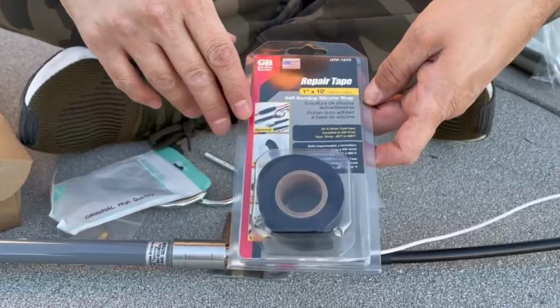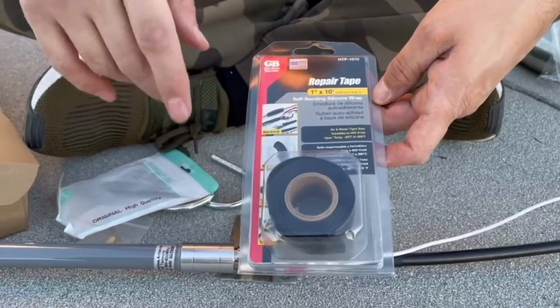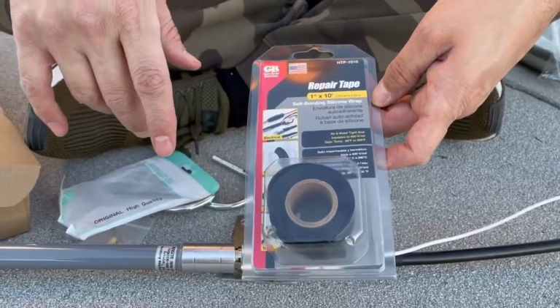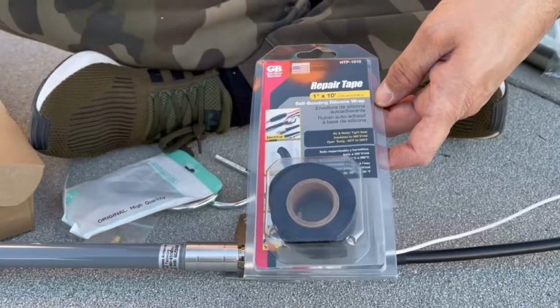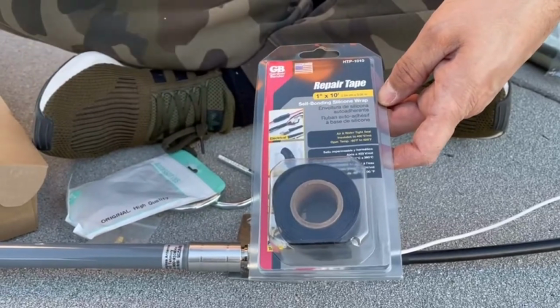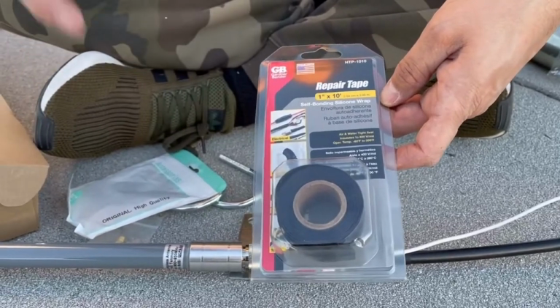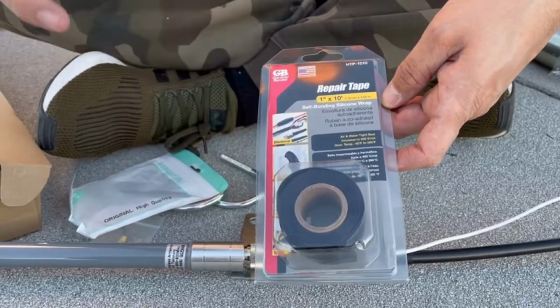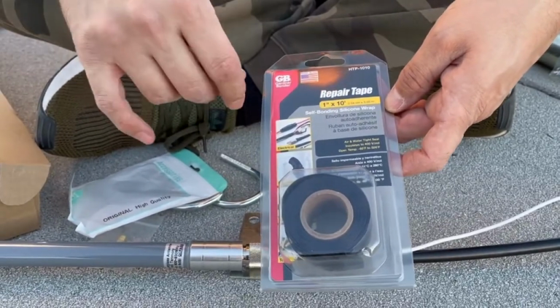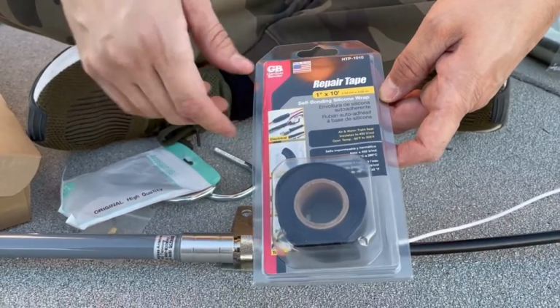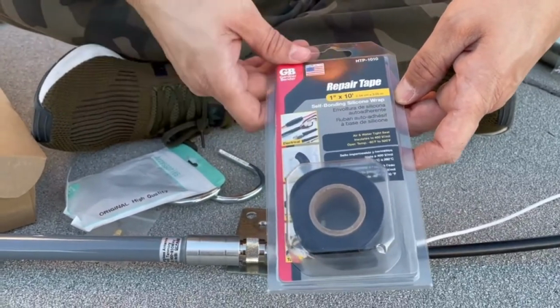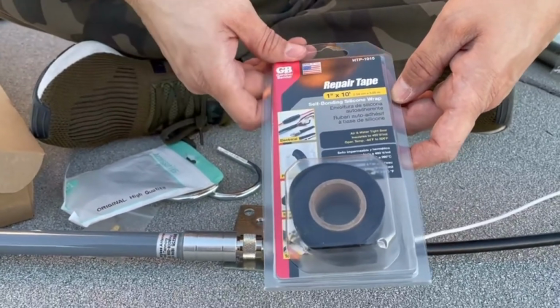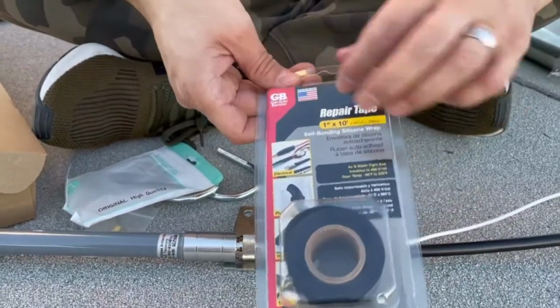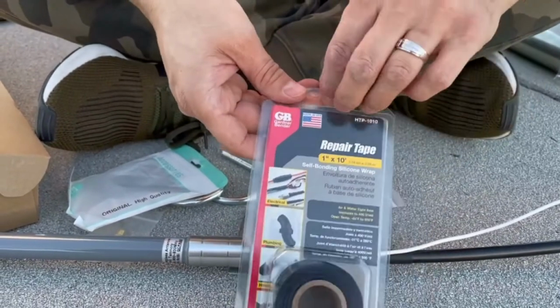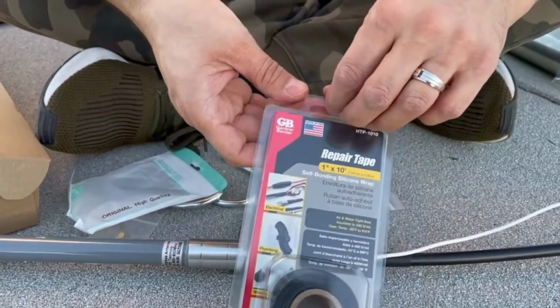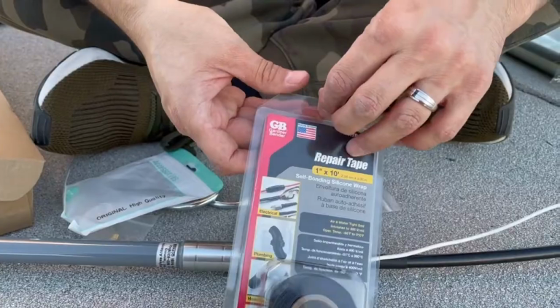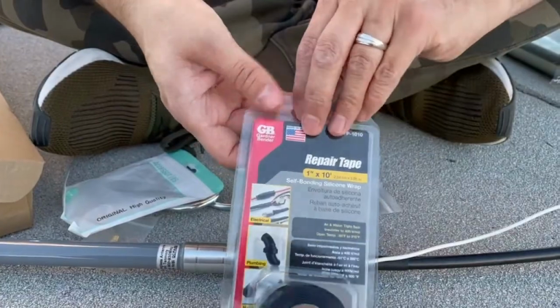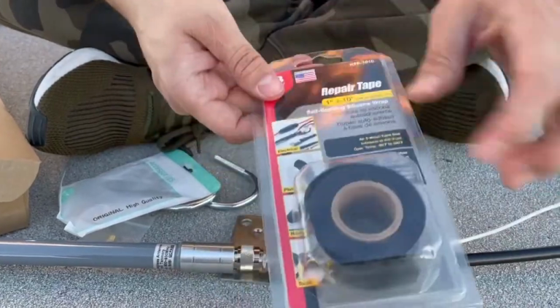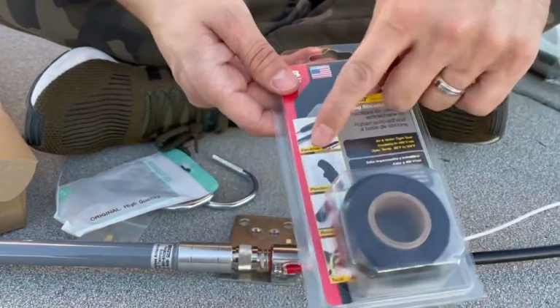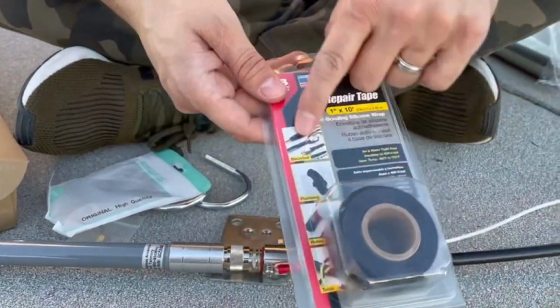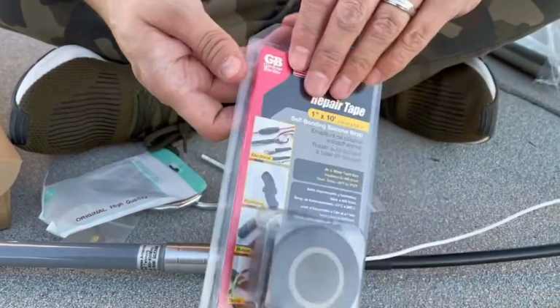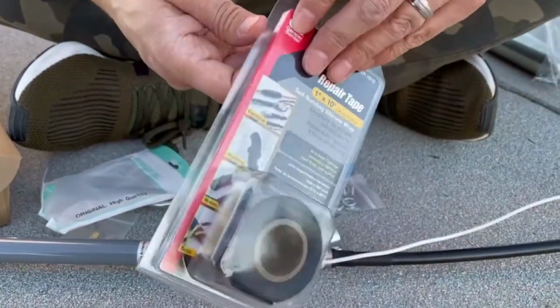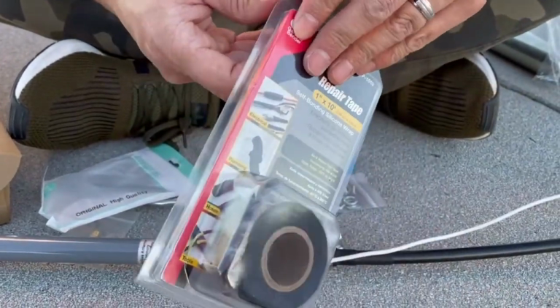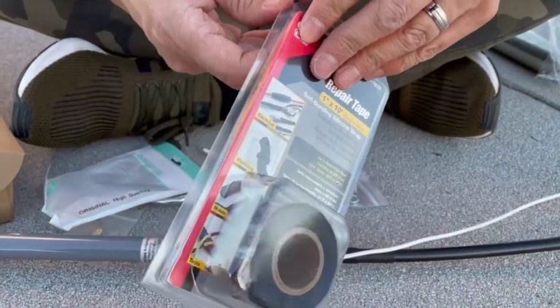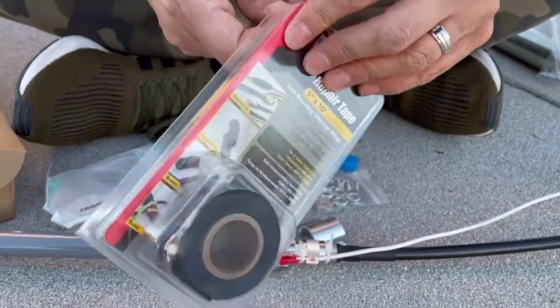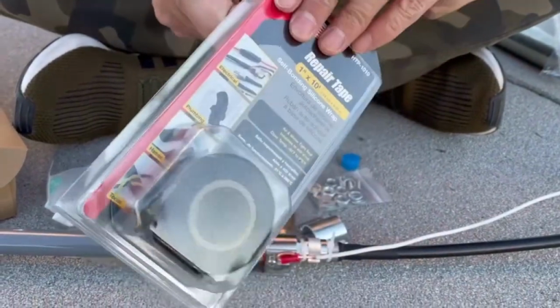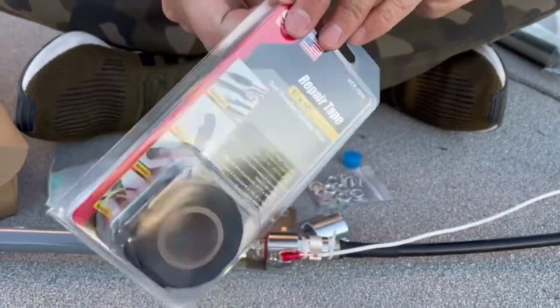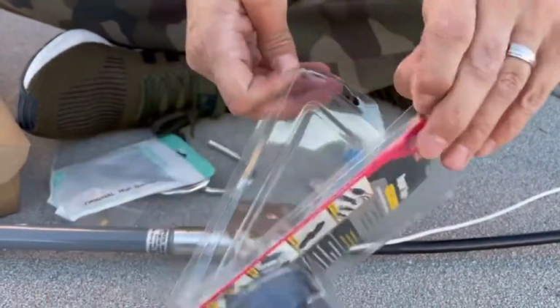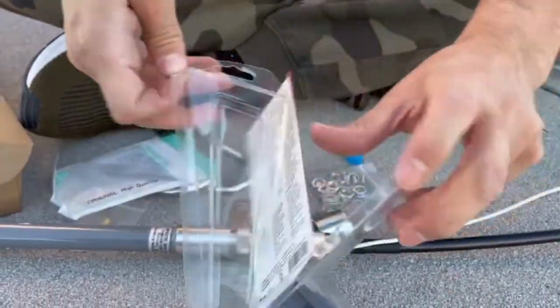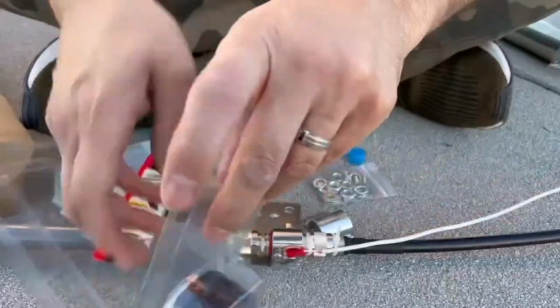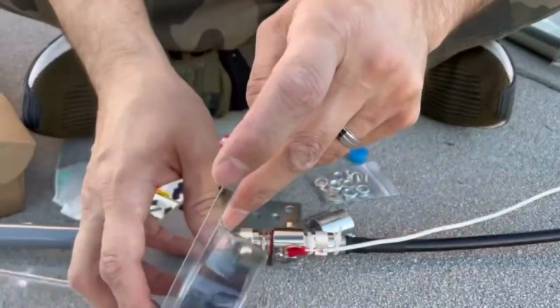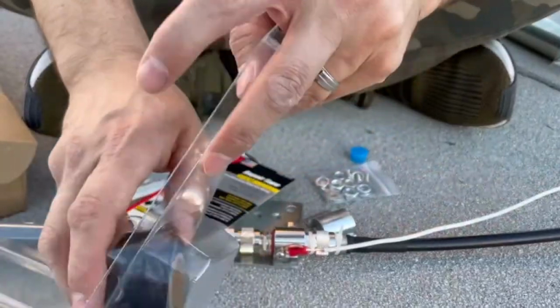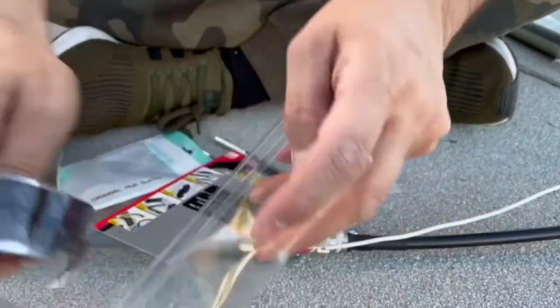So now I'm going to use the self-bonding silicone wrap. This is it right here. It's also known as repair tape. It's used for different things — cables, plumbers use it also — but I'm going to show you guys how it works.